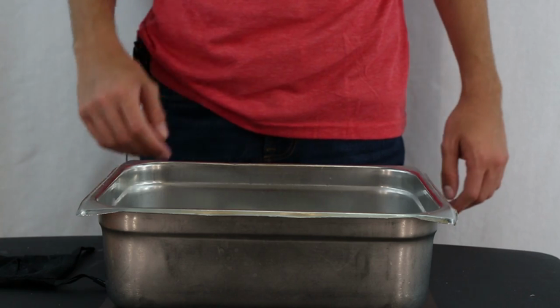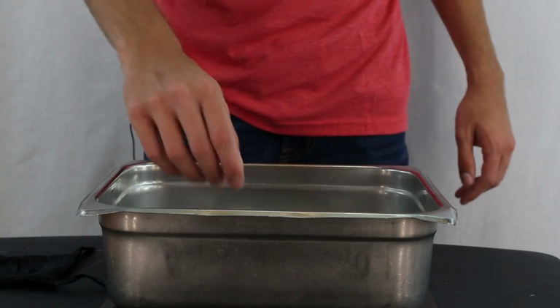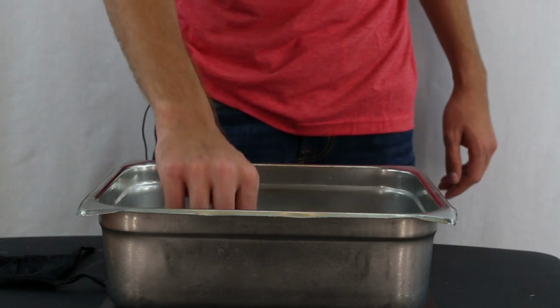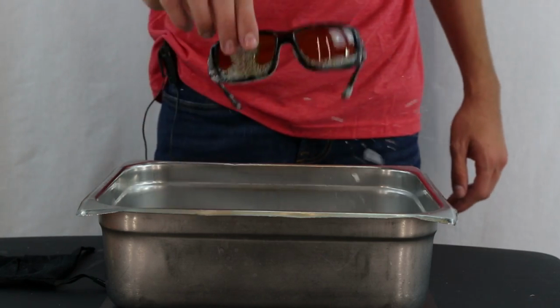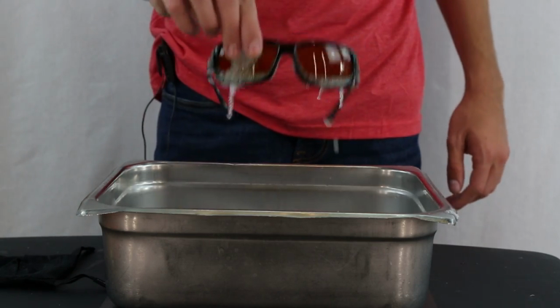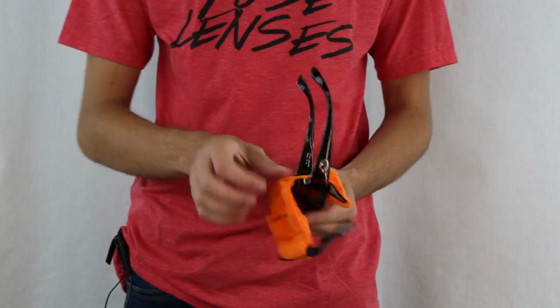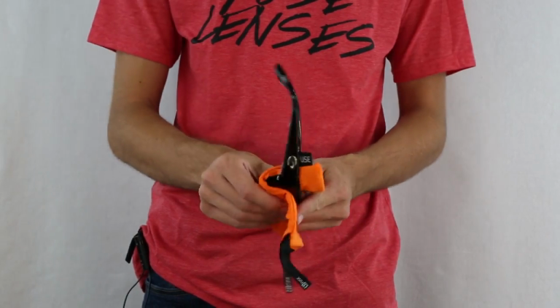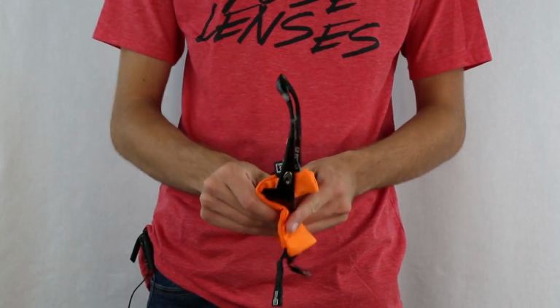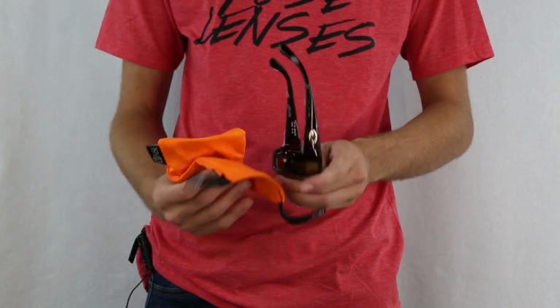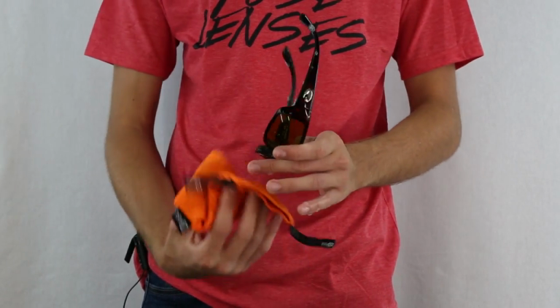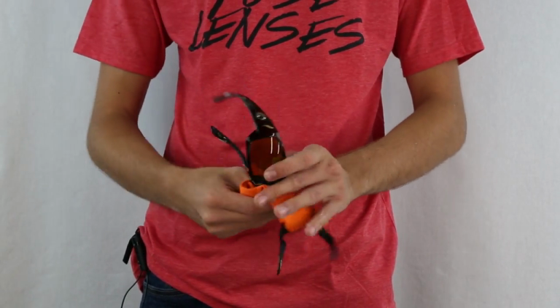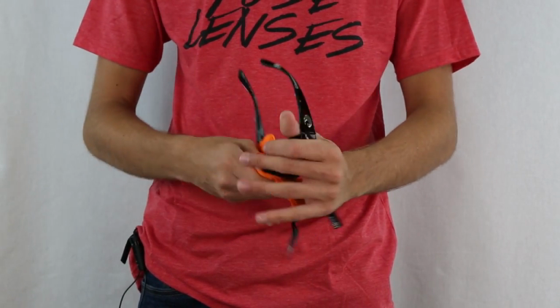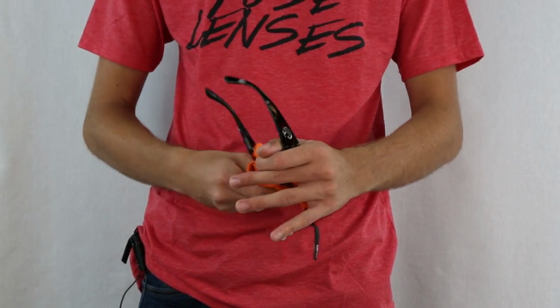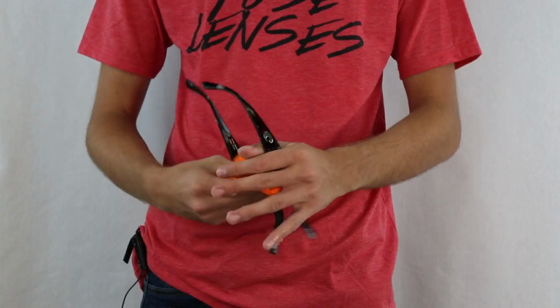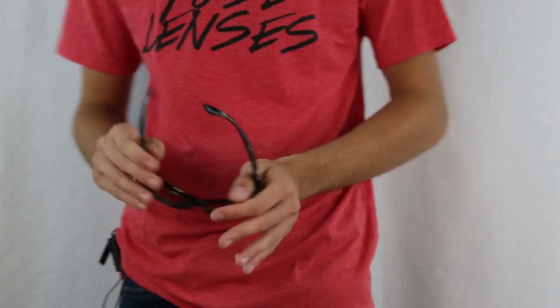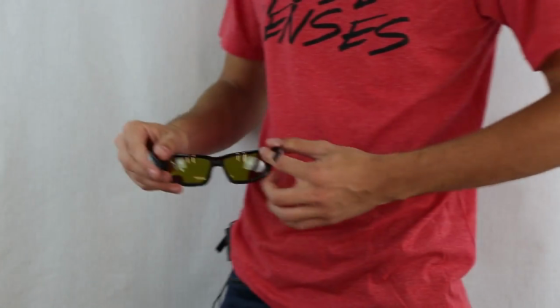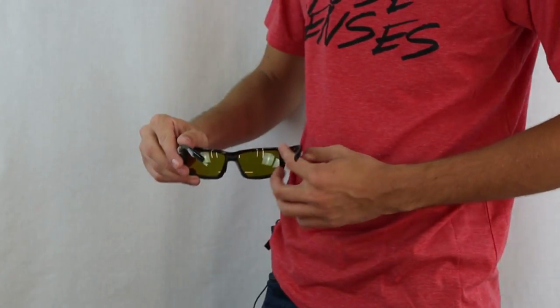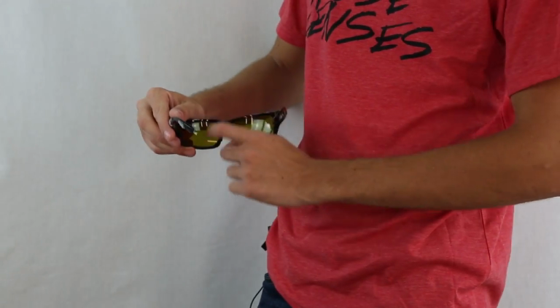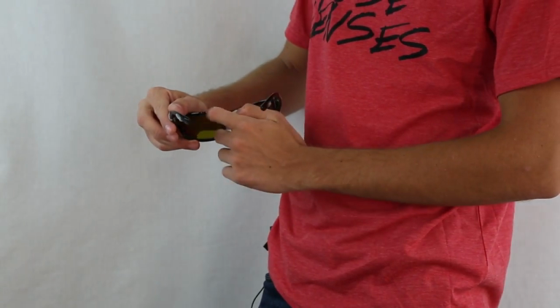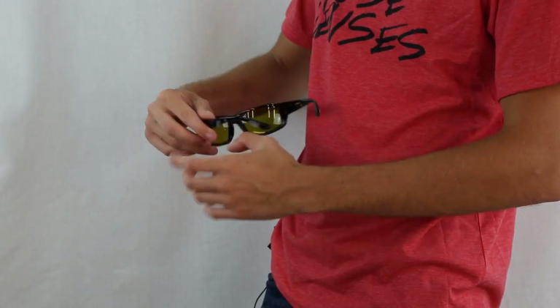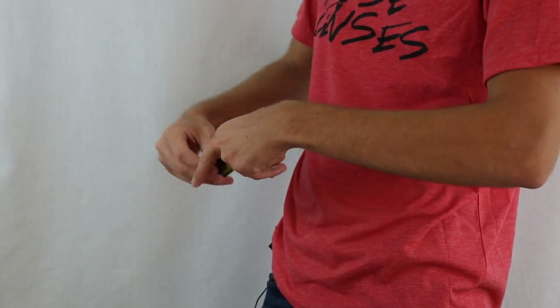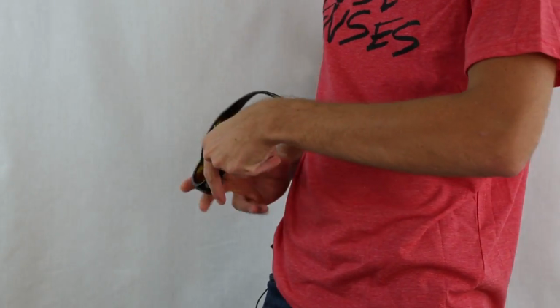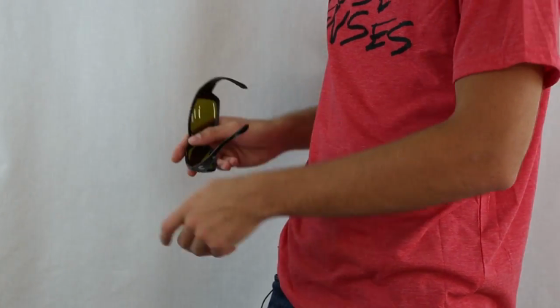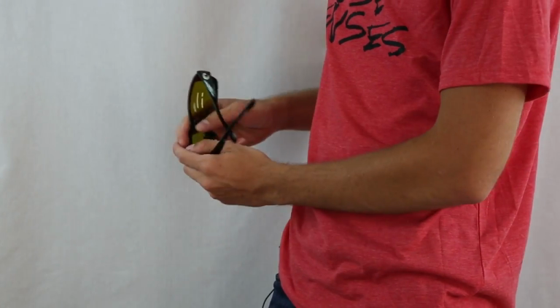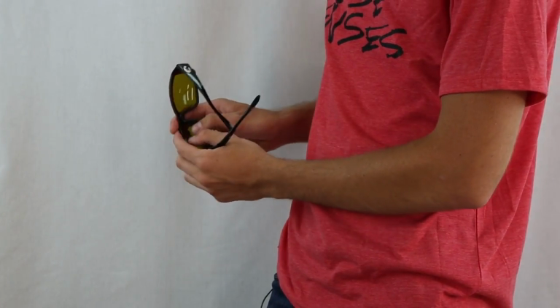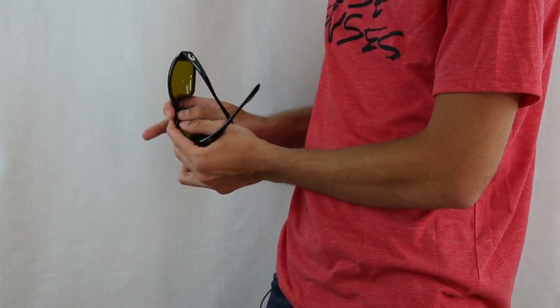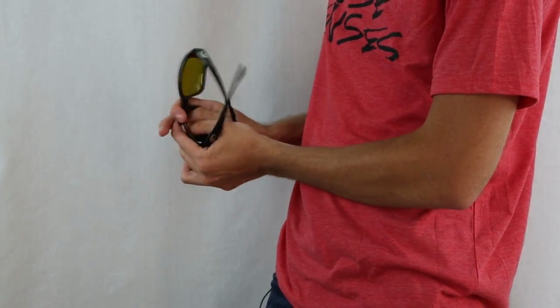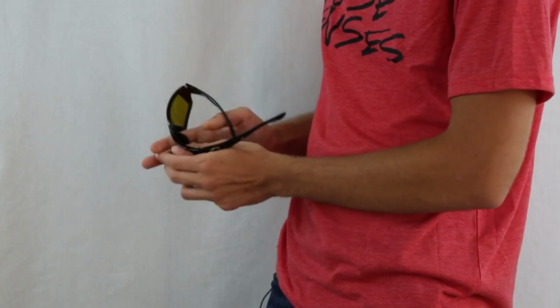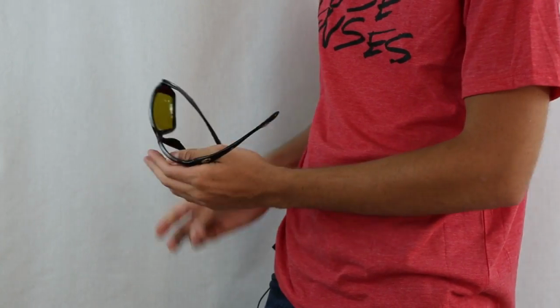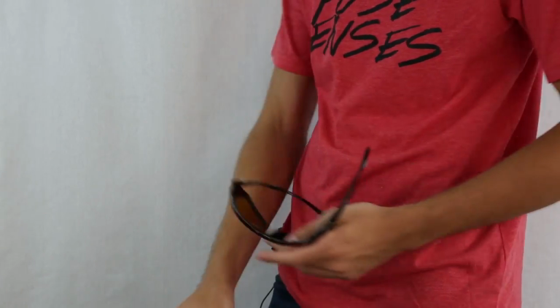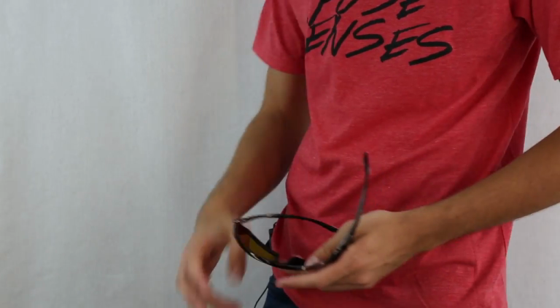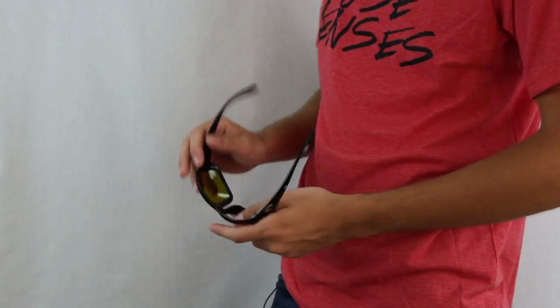Once that's done, go ahead and take them out and dry them off so your fingers don't slip when you're trying to pop them out. You can go ahead and start on the inside in the nasal region — go ahead and put equal pressure outwards and they'll pop out with ease.